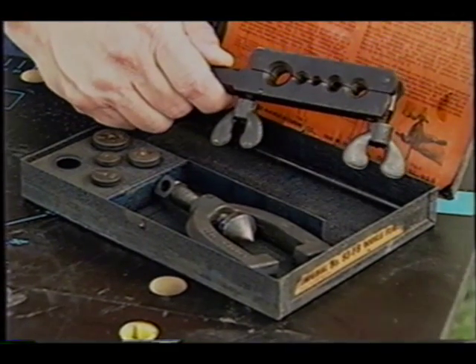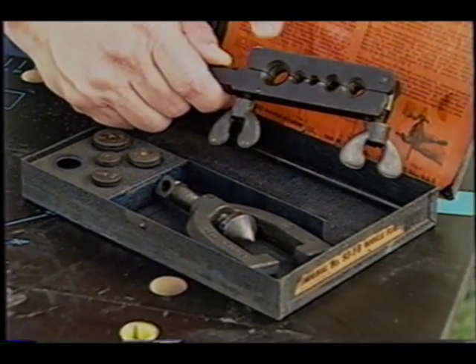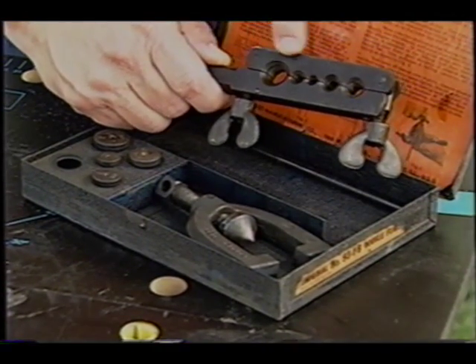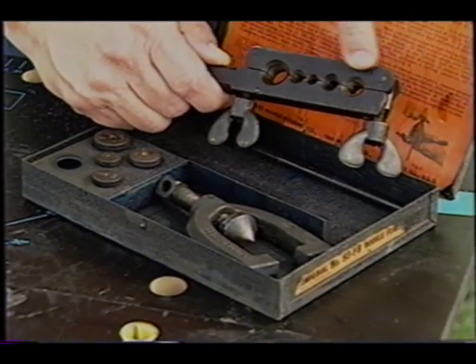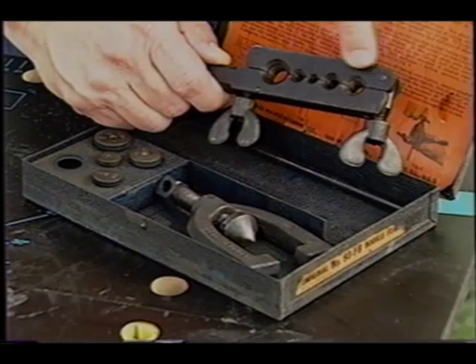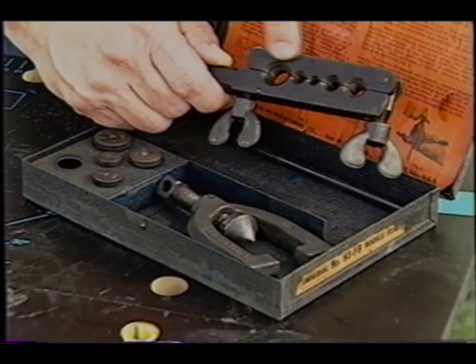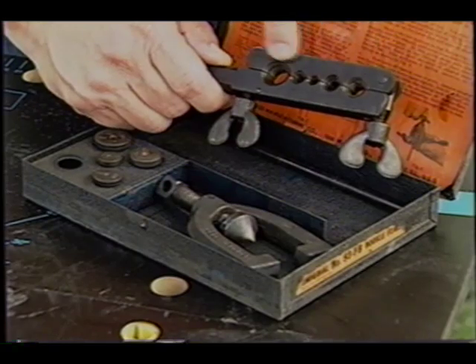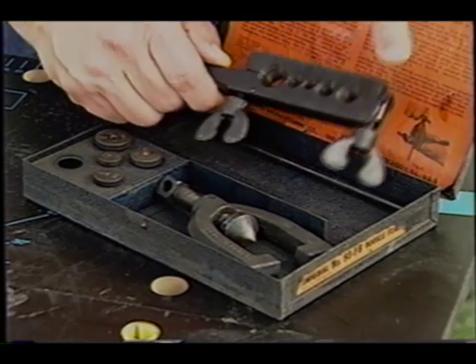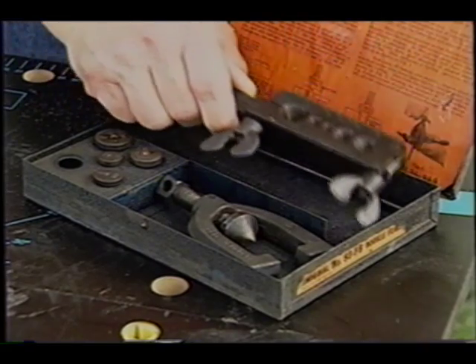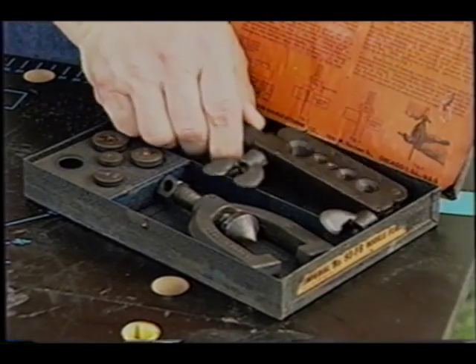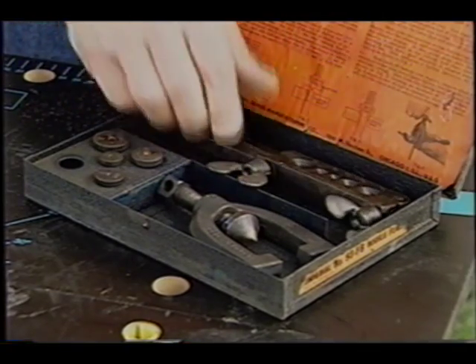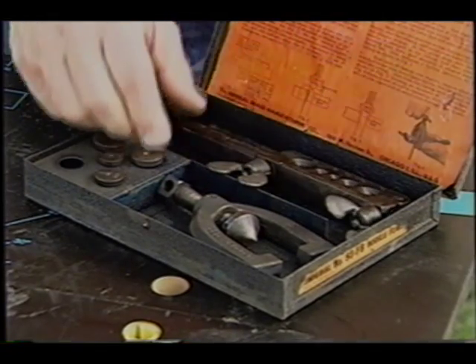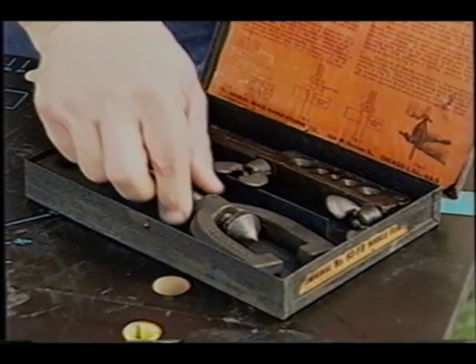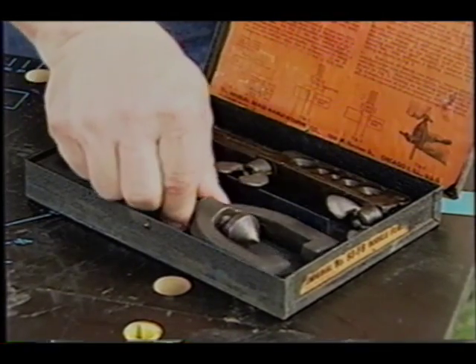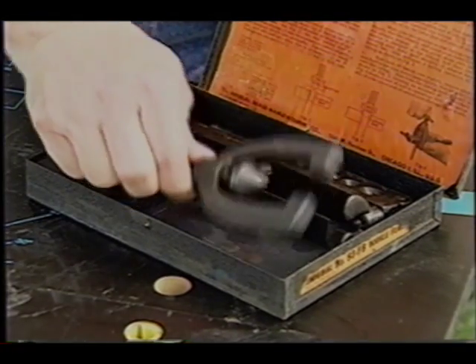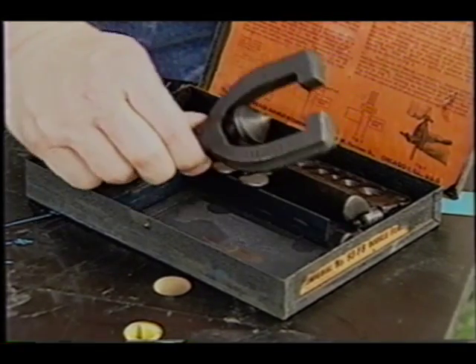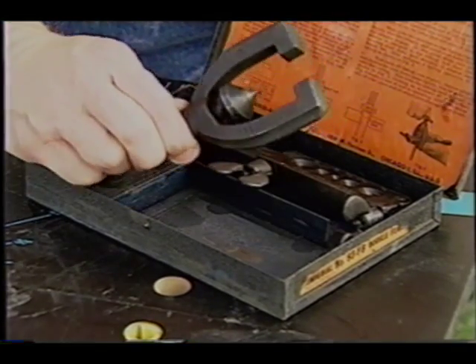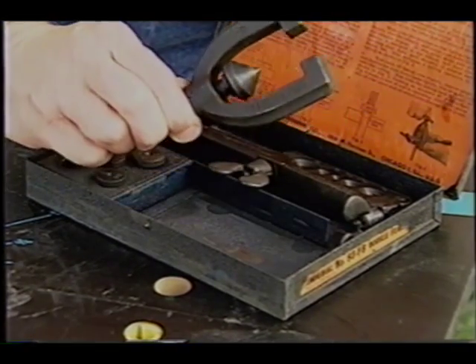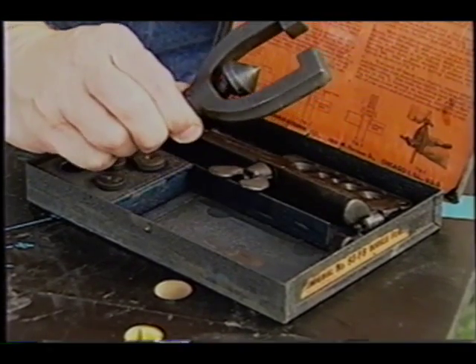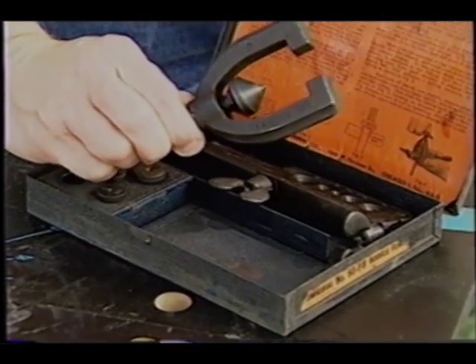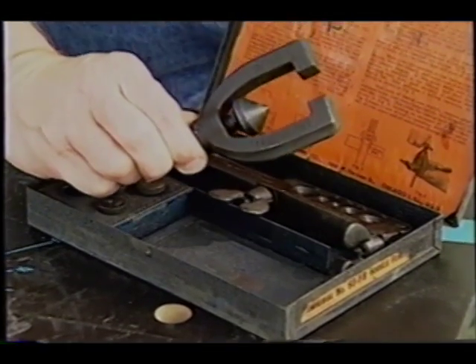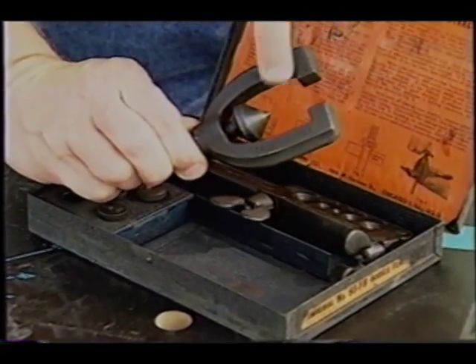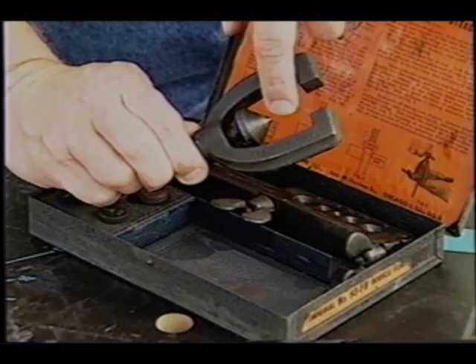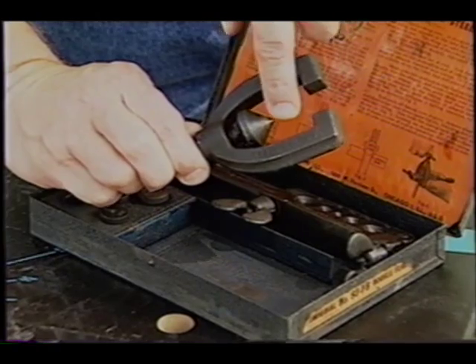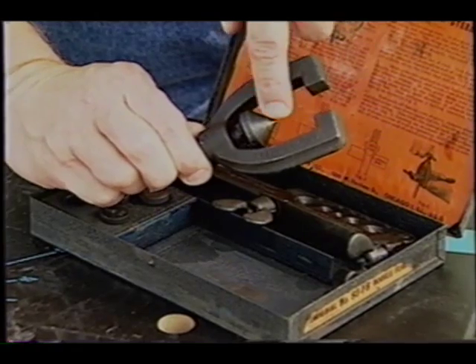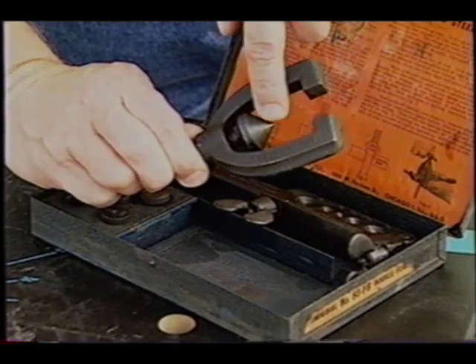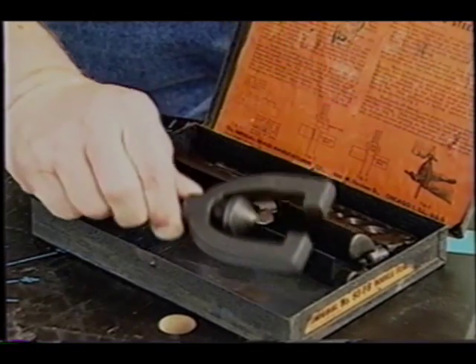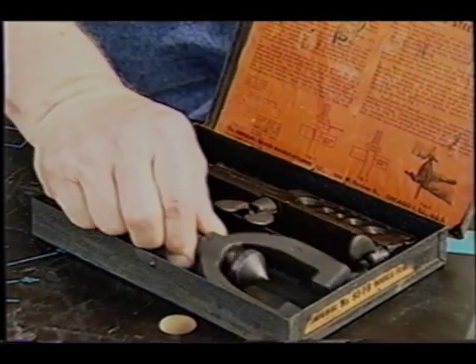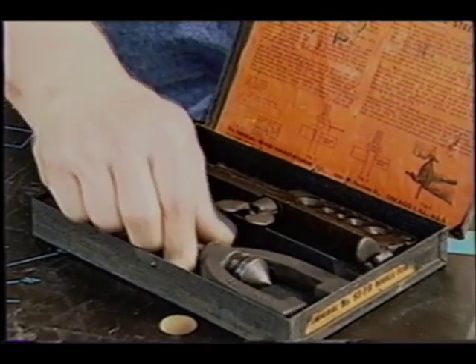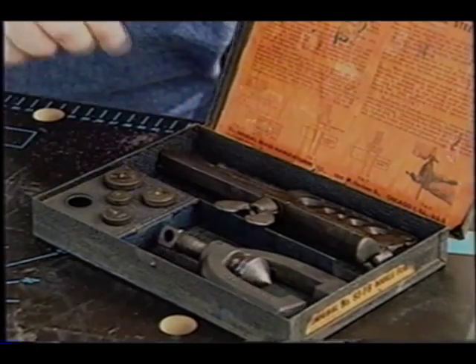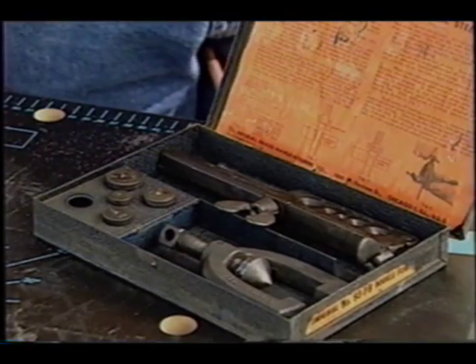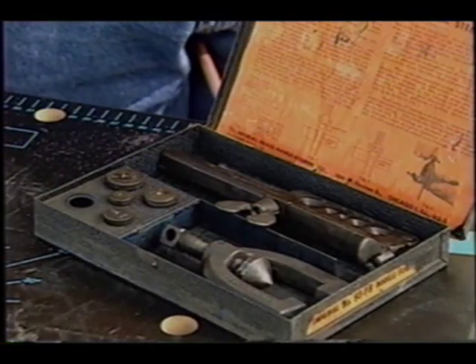It's a little vise clamp that actually holds the soft copper tubing, and it has holes in it that match the size of the pipe. This part of the tool is actually the thing that creates the flare.